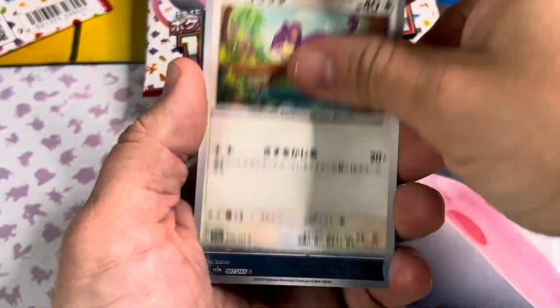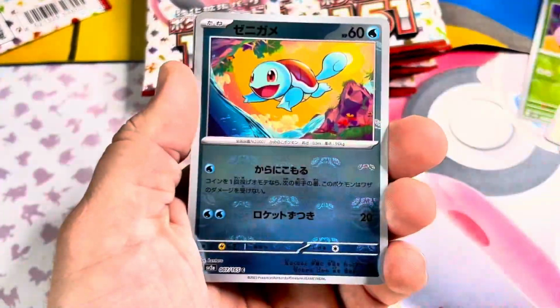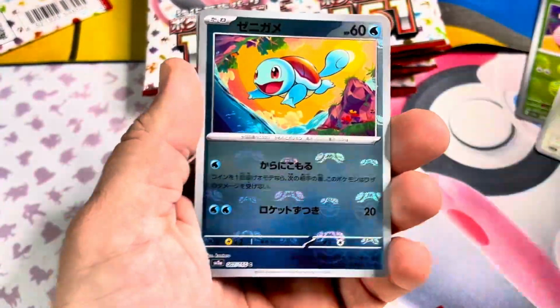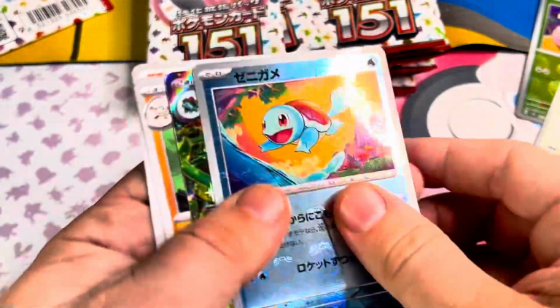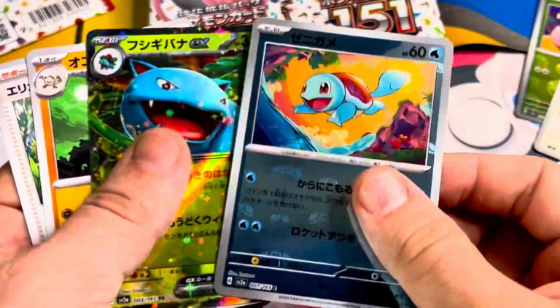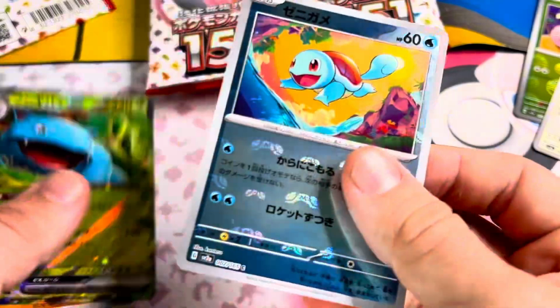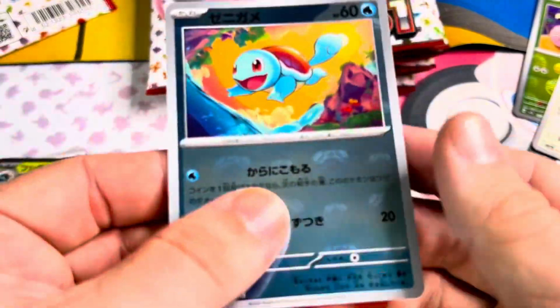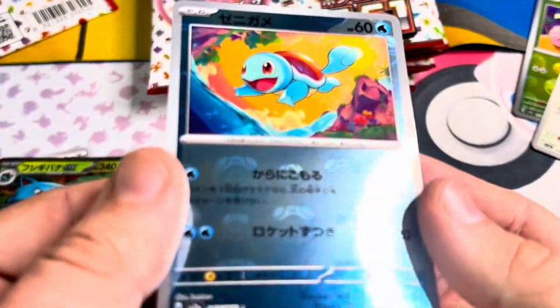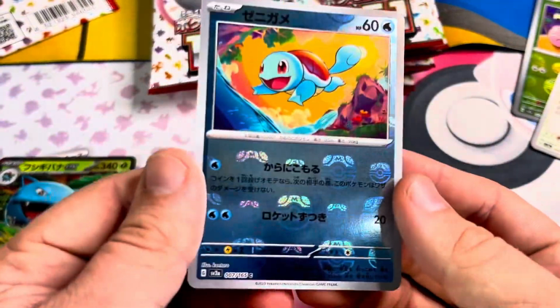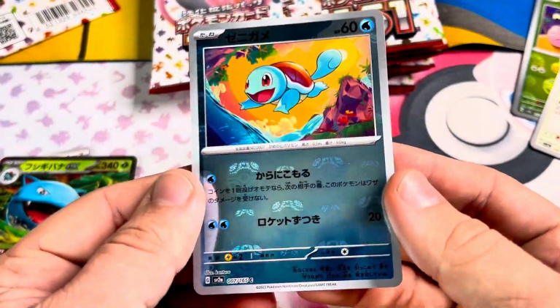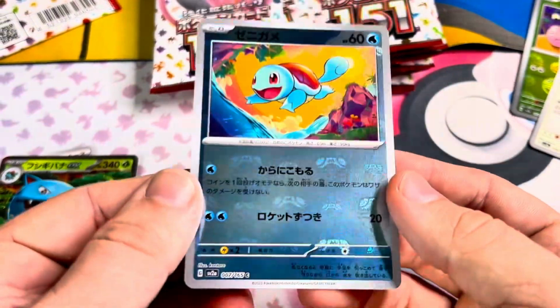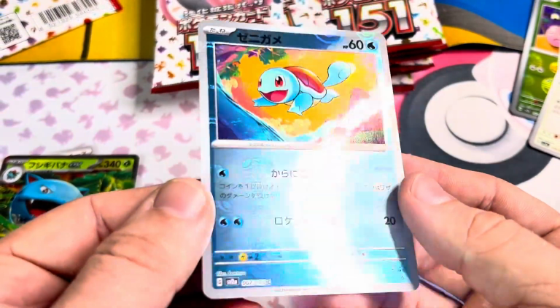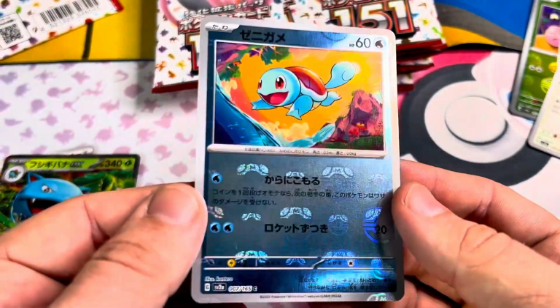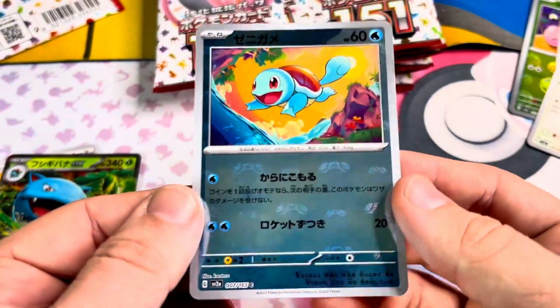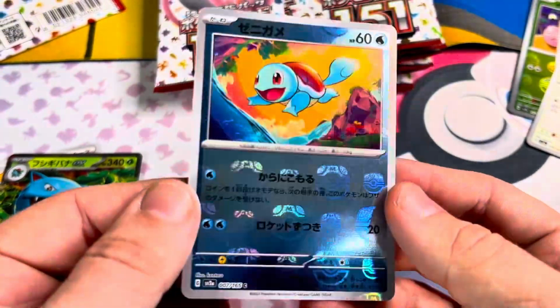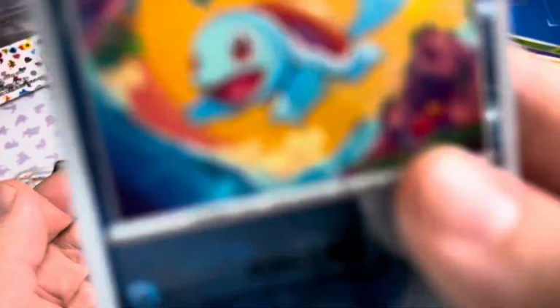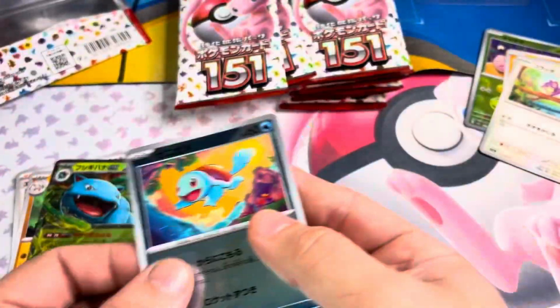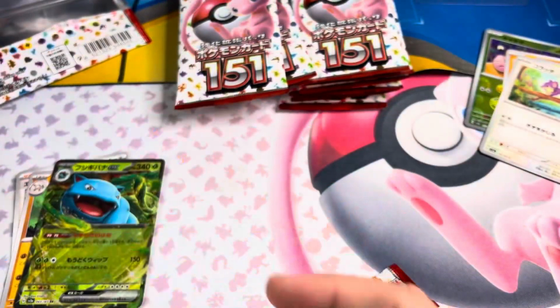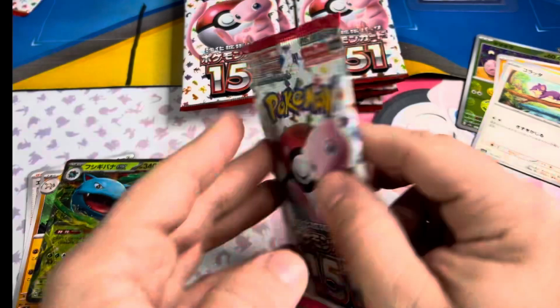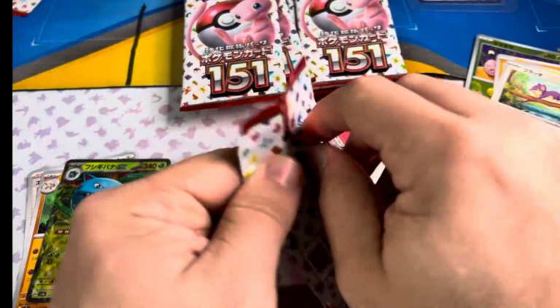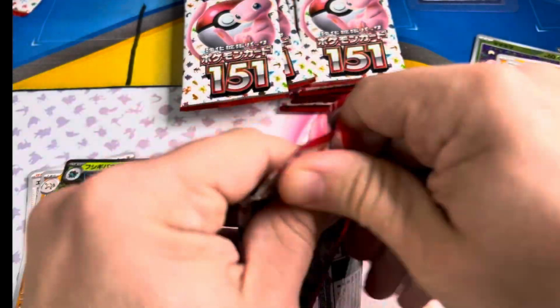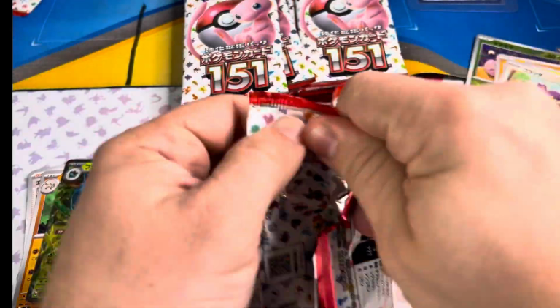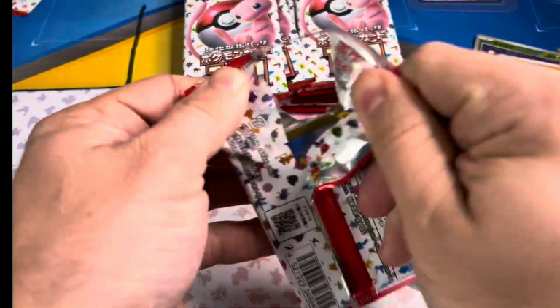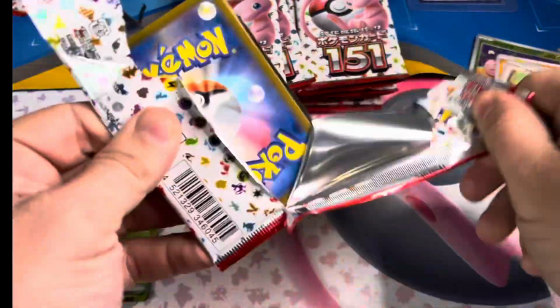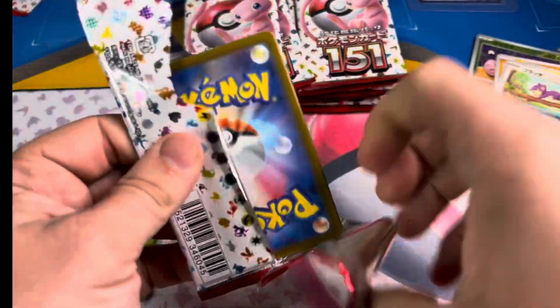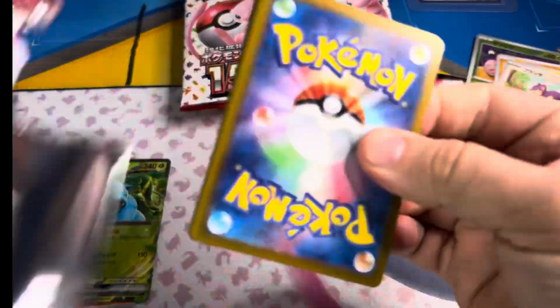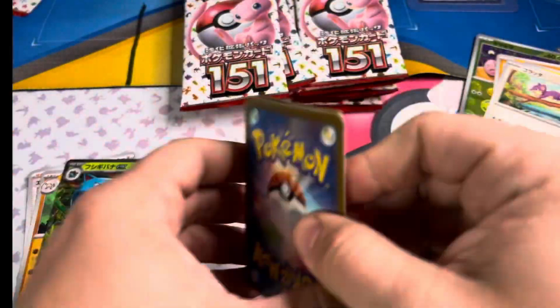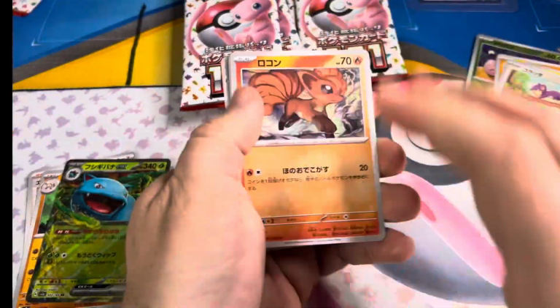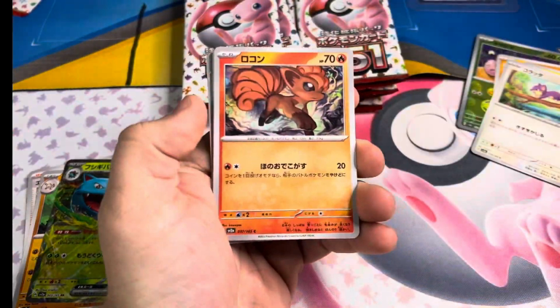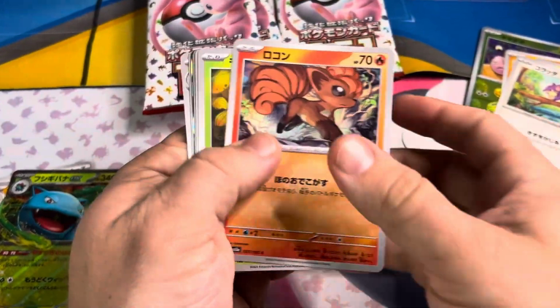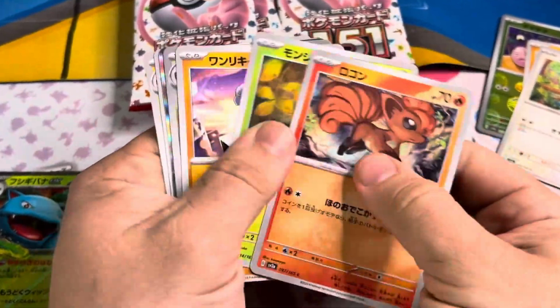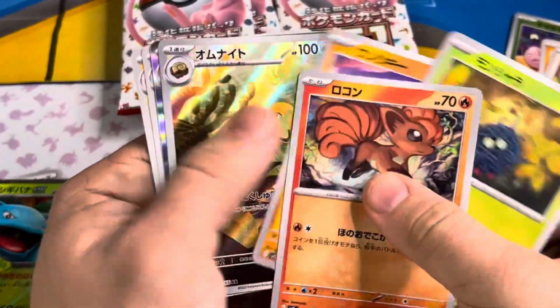I've opened a lot of these. Look at that — a Squirtle Master Ball. This is a No Shrink box. If I was scamming, I'd take that out. I wouldn't leave that in. If I was a scammer, I wouldn't leave the Squirtle in. So just go with the trustworthy fellas.